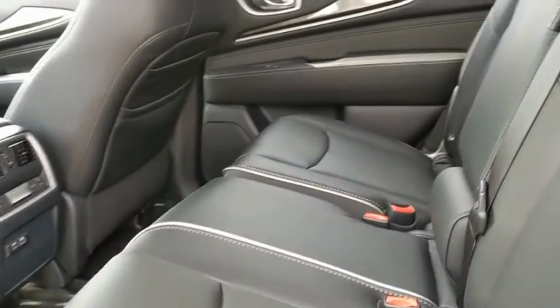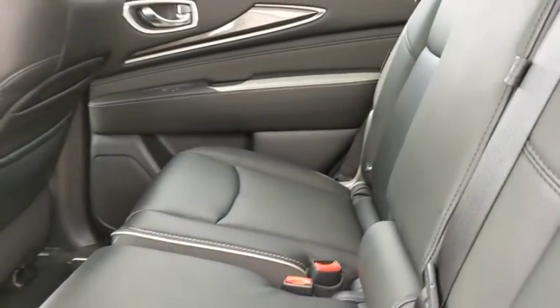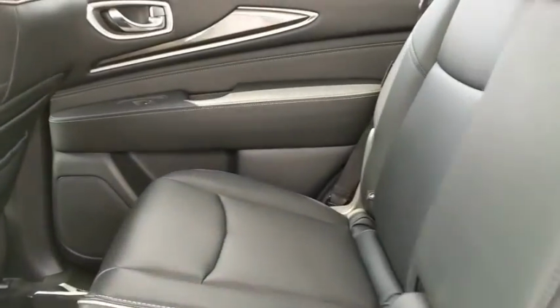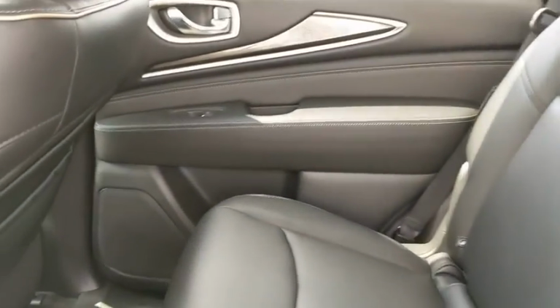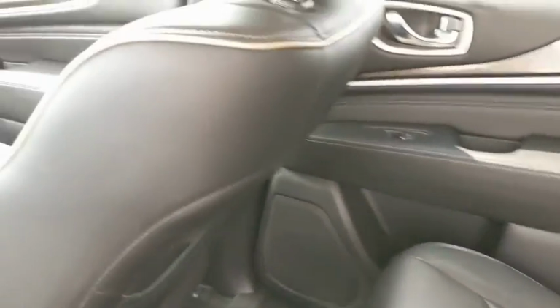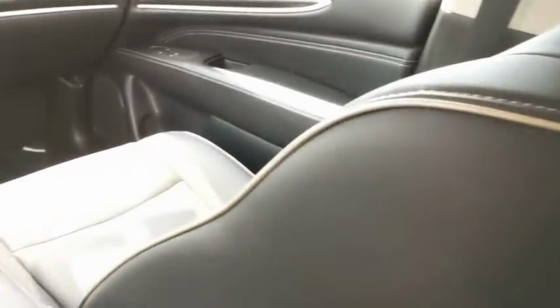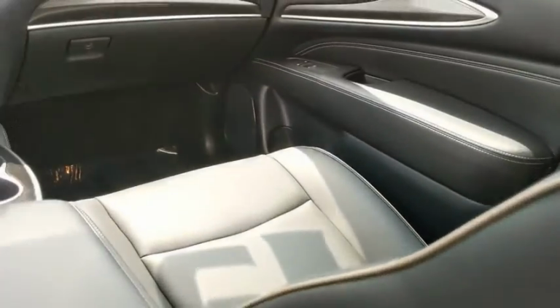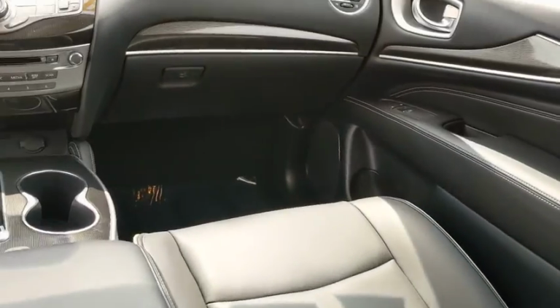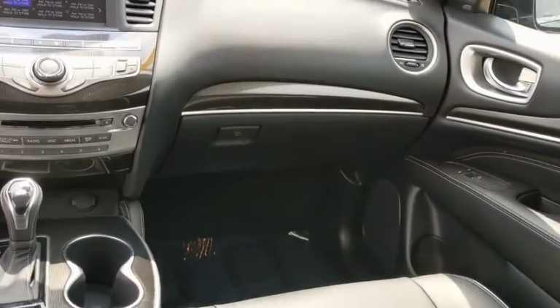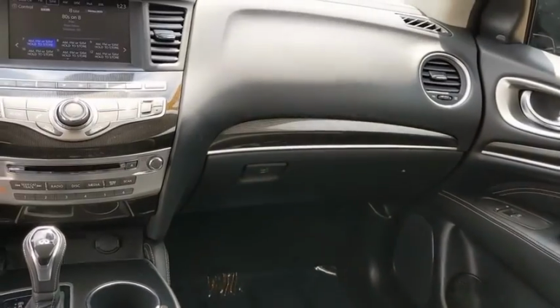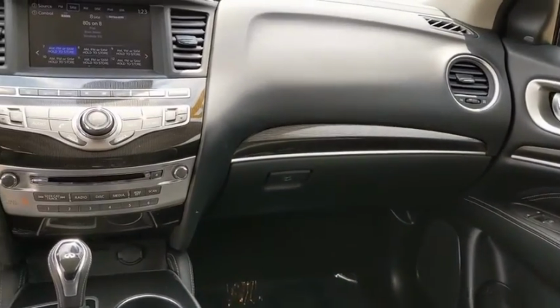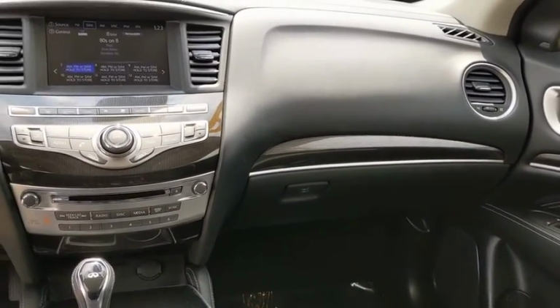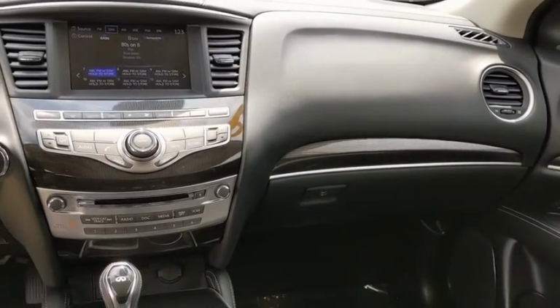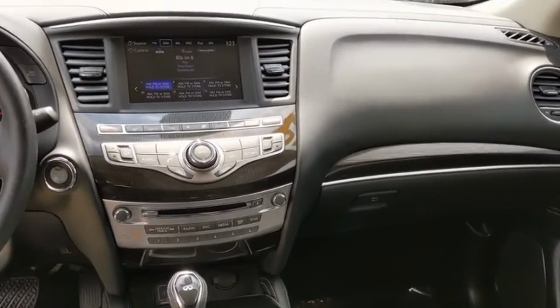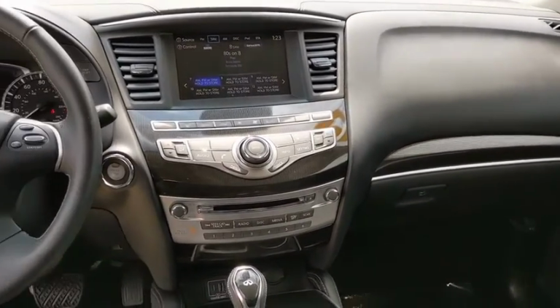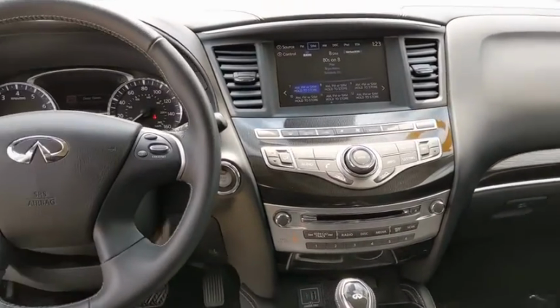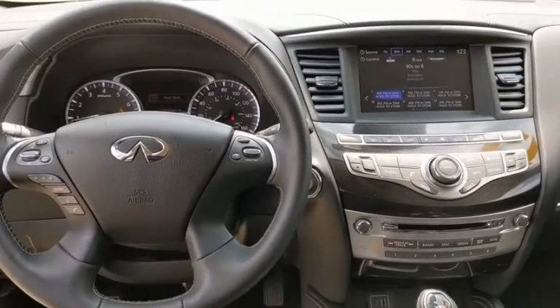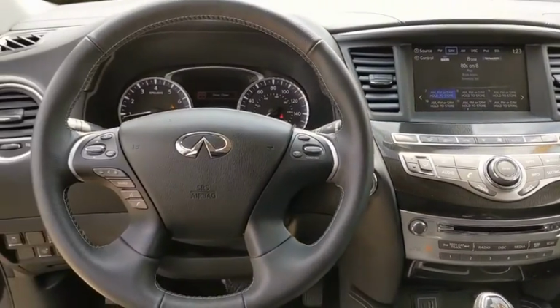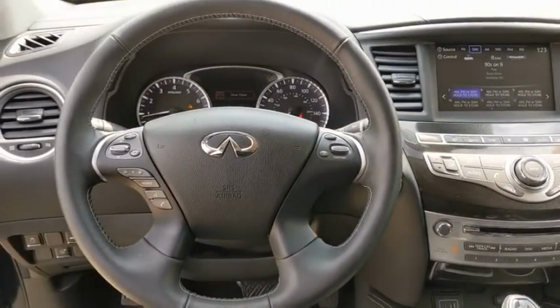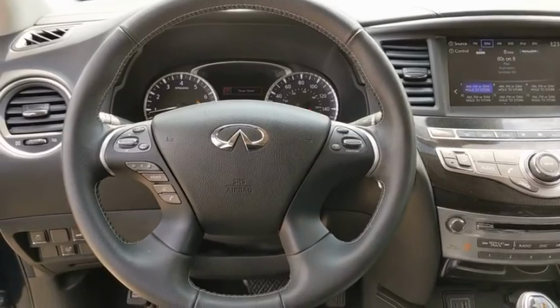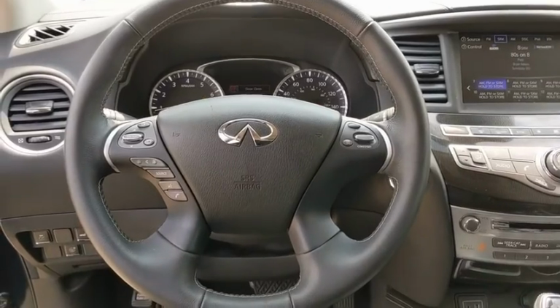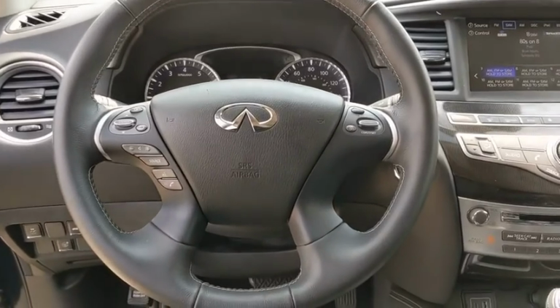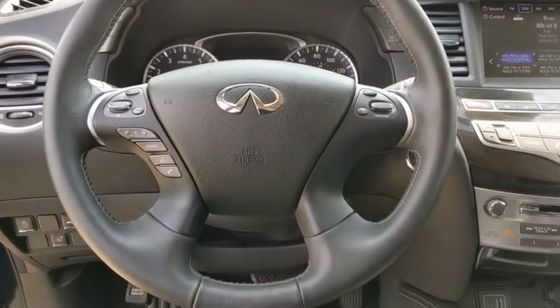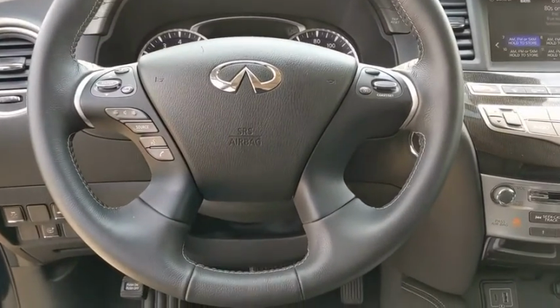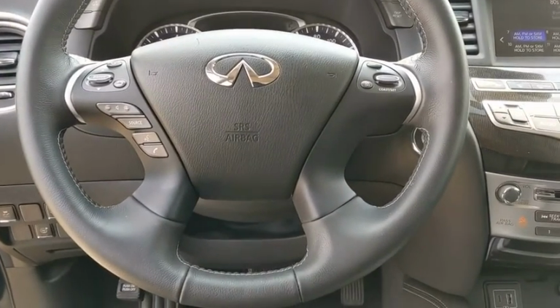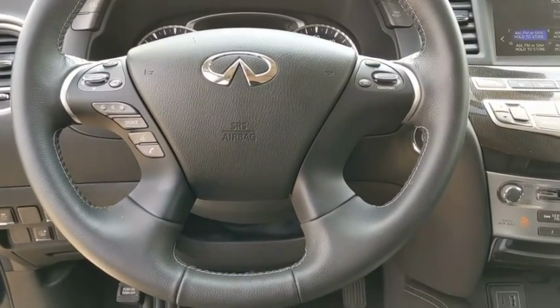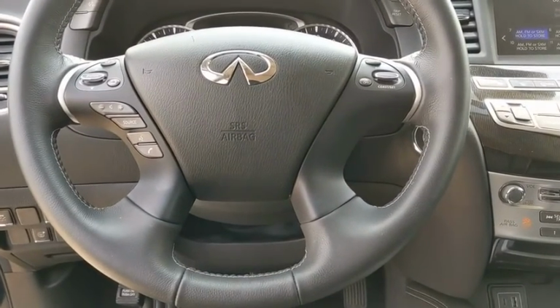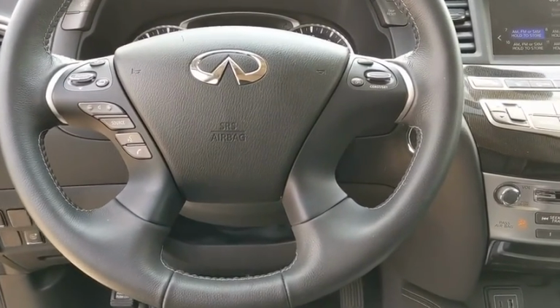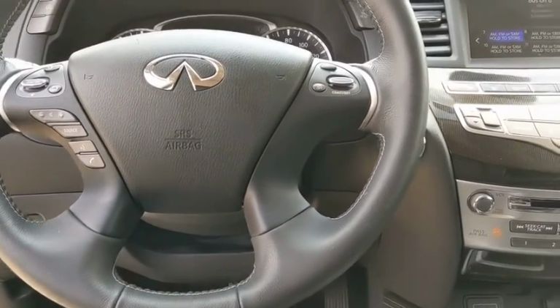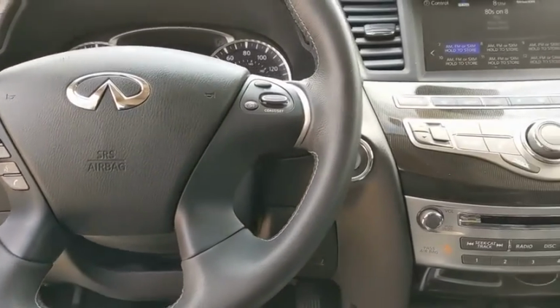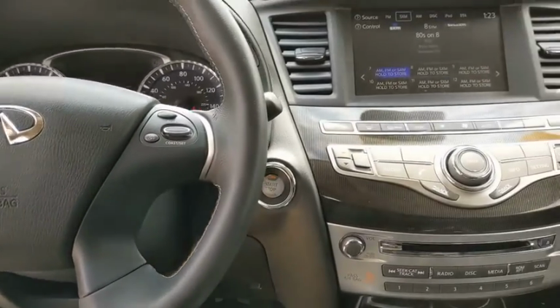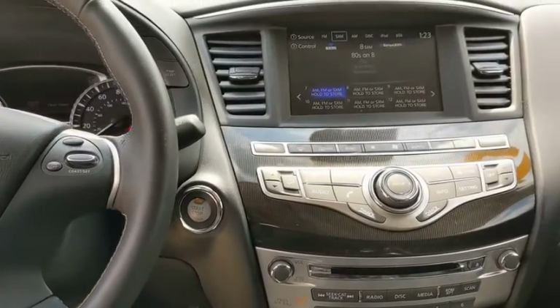Anti-lock braking system, leather-wrapped steering wheel, Bluetooth, power steering, adjustable steering wheel, four-wheel disc brakes, auto-dimming rear-view mirror, cruise control, keyless start, floor mats, aluminum wheels.